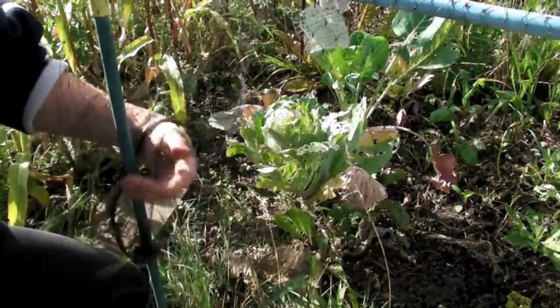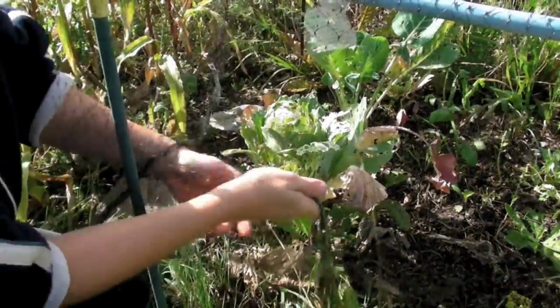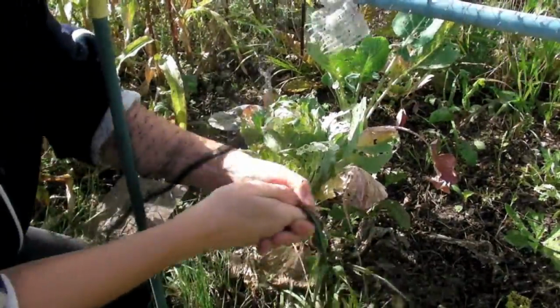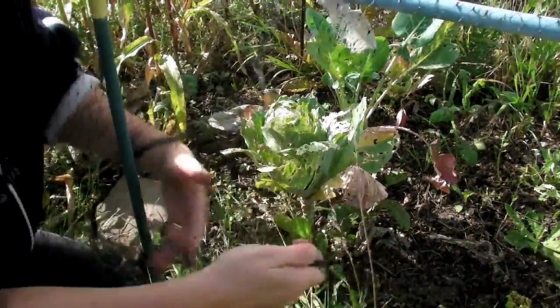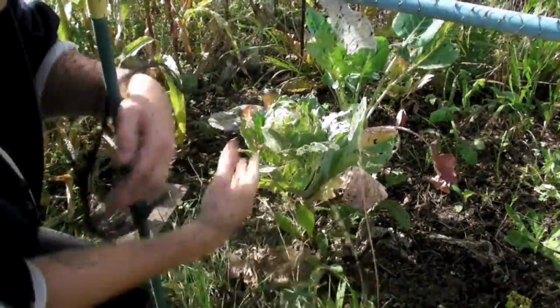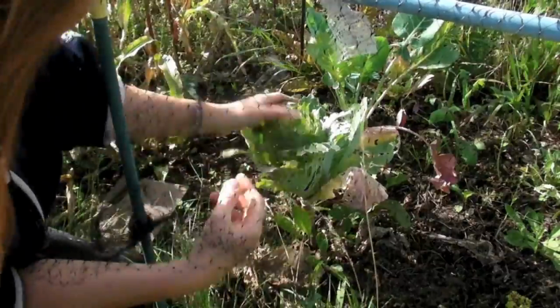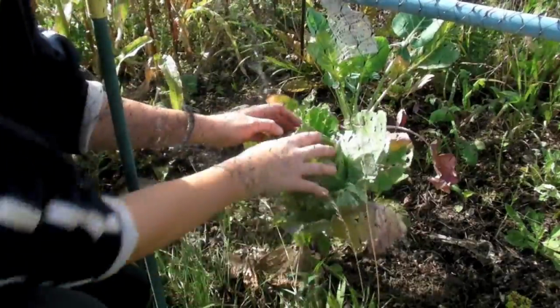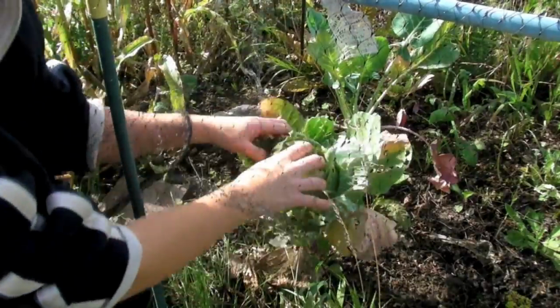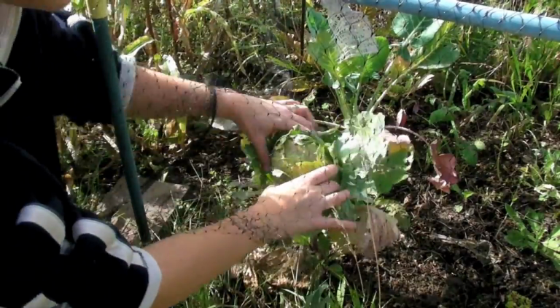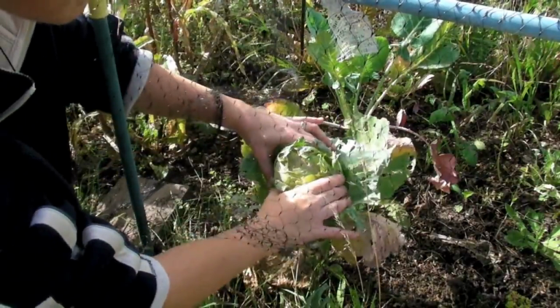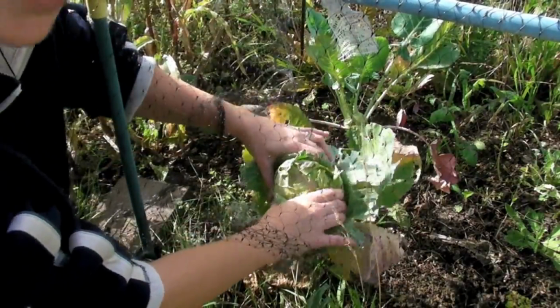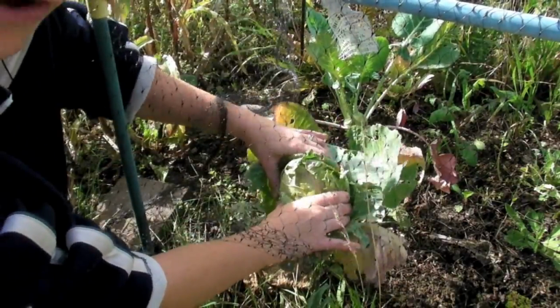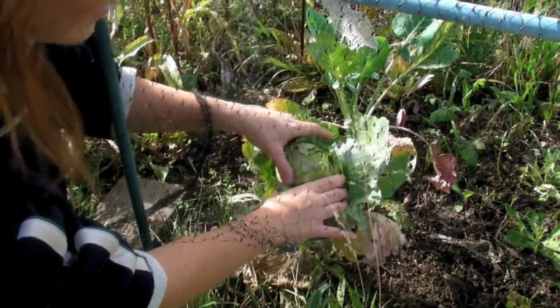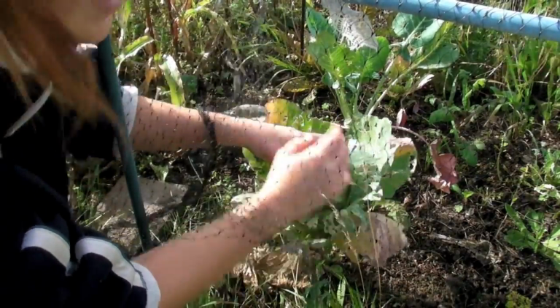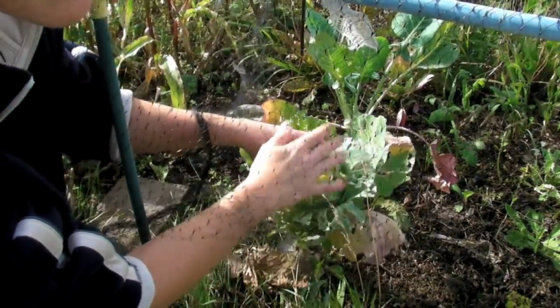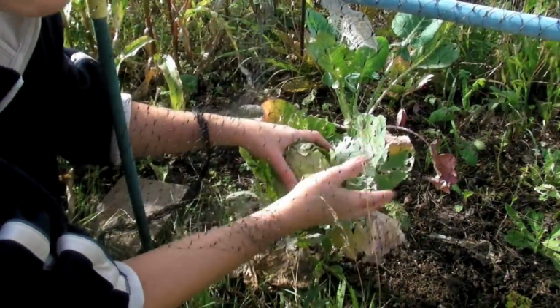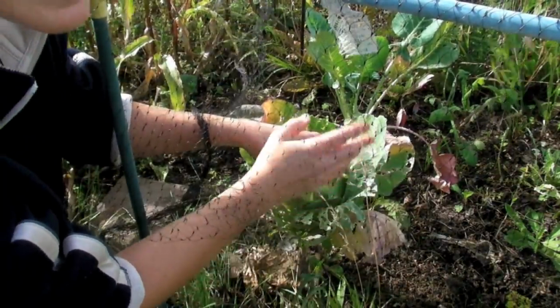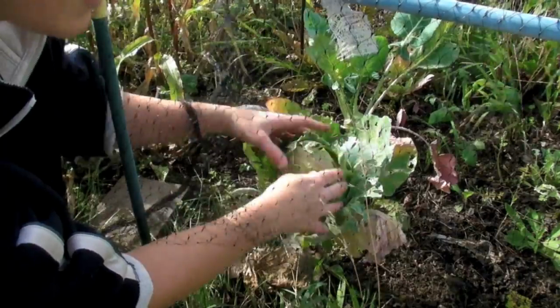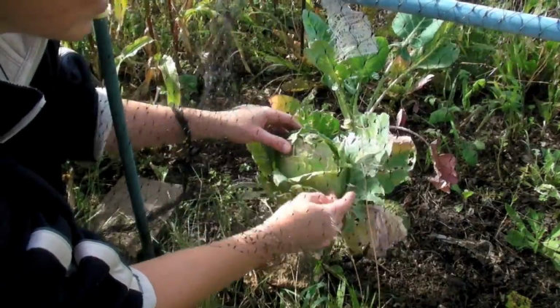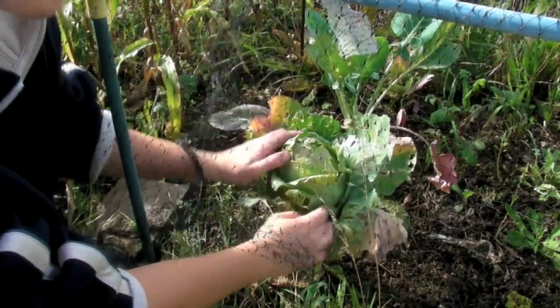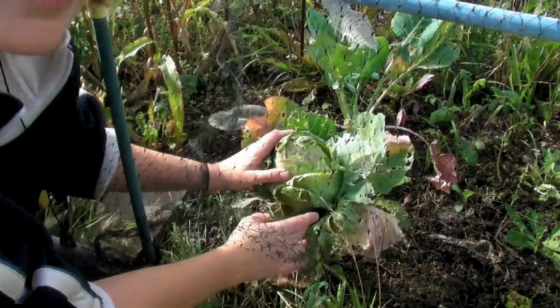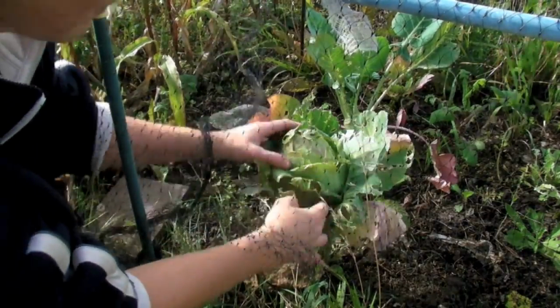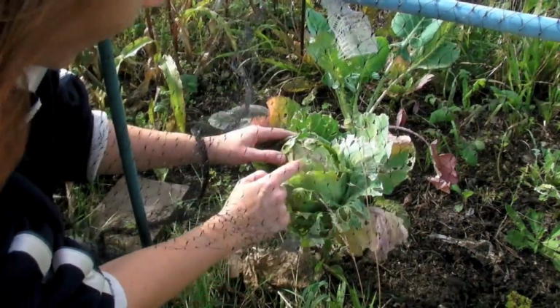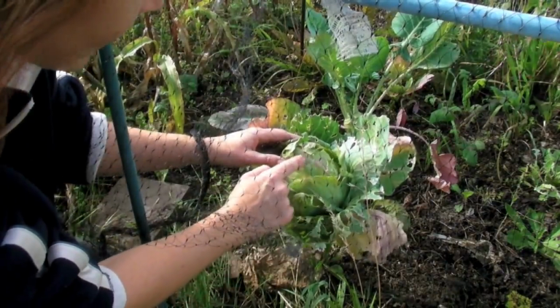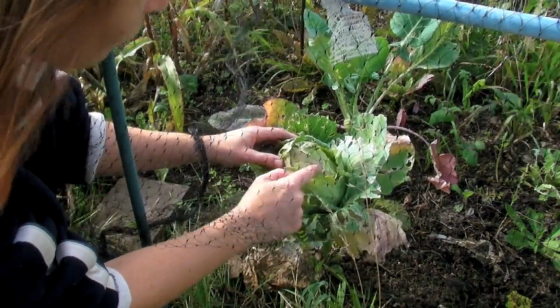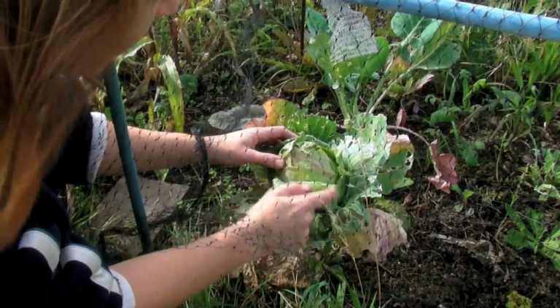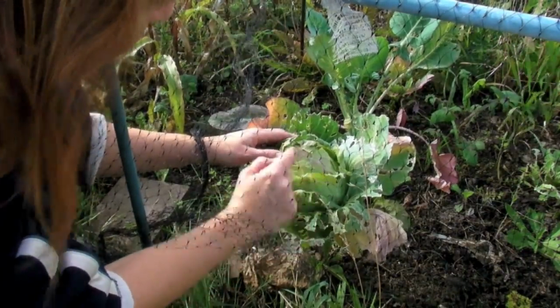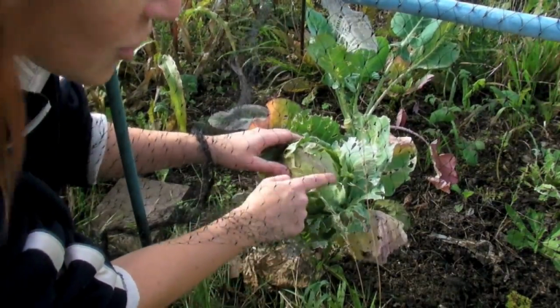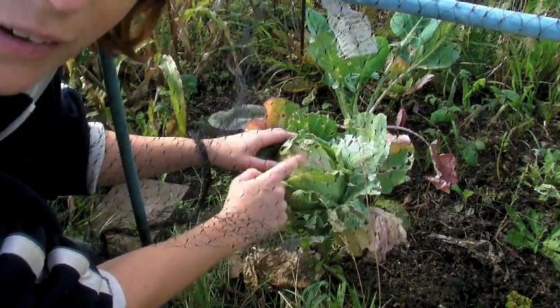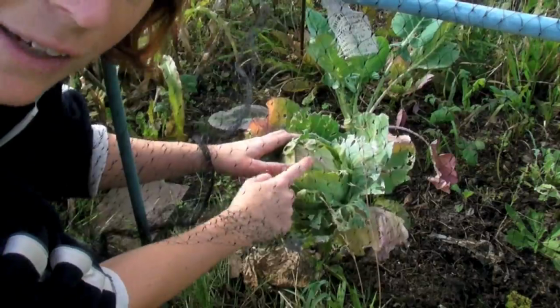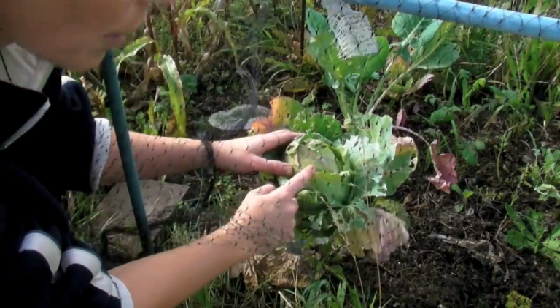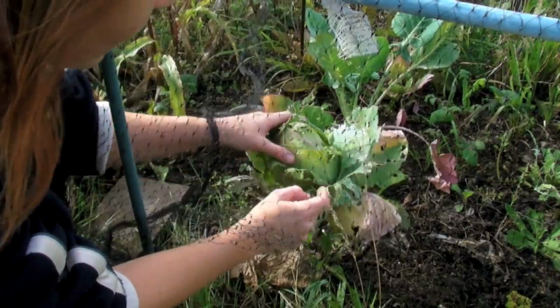You can tell when your cabbages are ready because they're very firm inside. We've already had one and it was absolutely lovely — well, I think it was anyway. This one has been nibbled just a little bit, but this is just the outside leaf so don't worry about that.